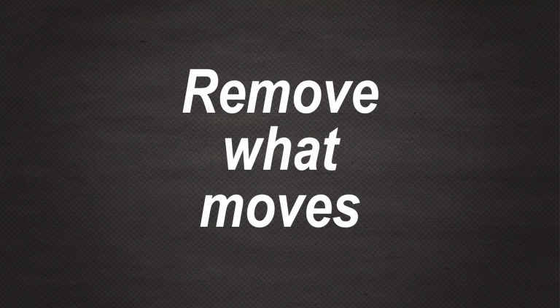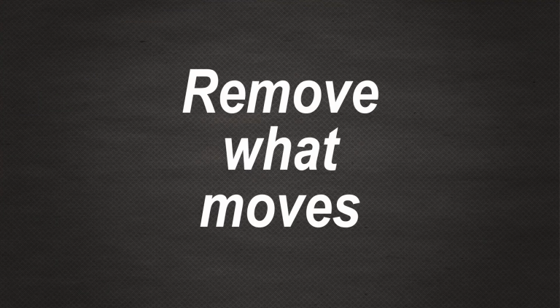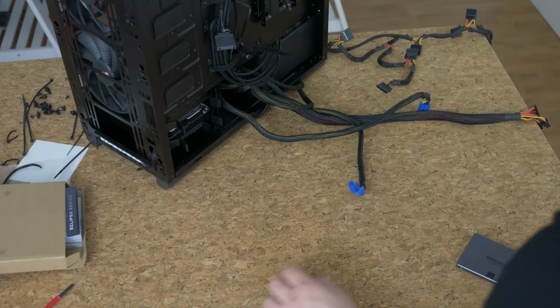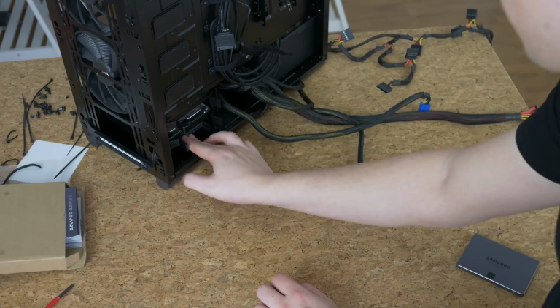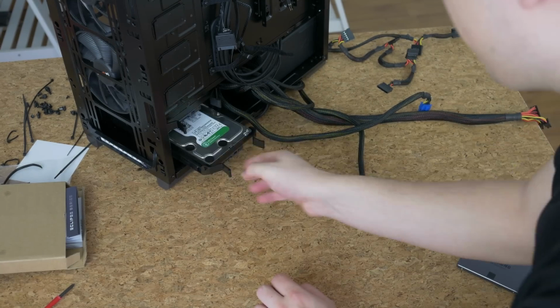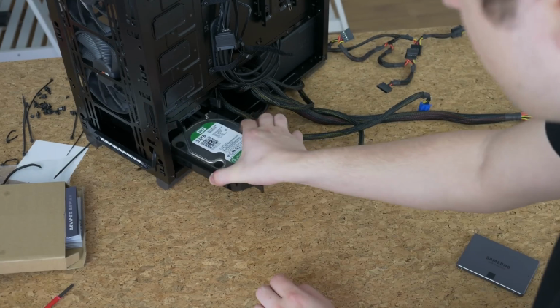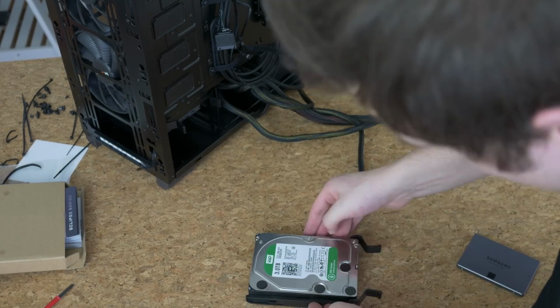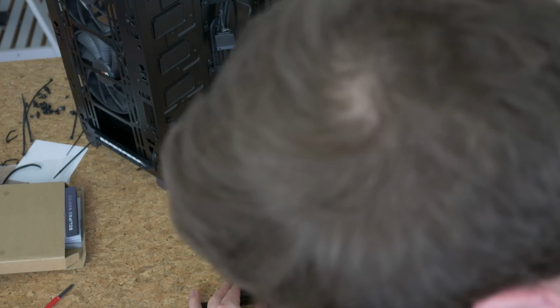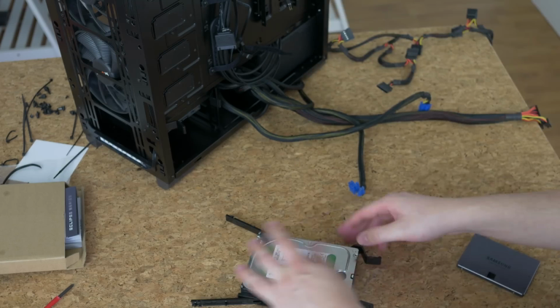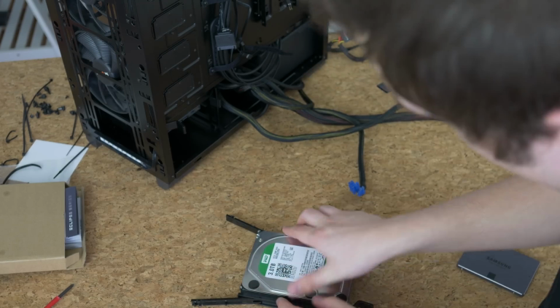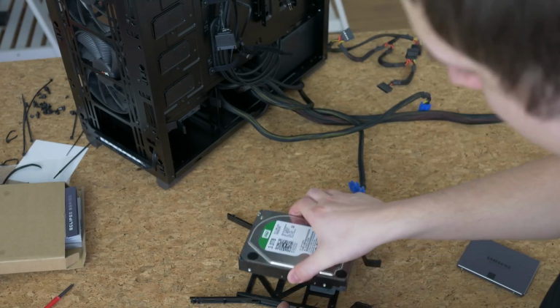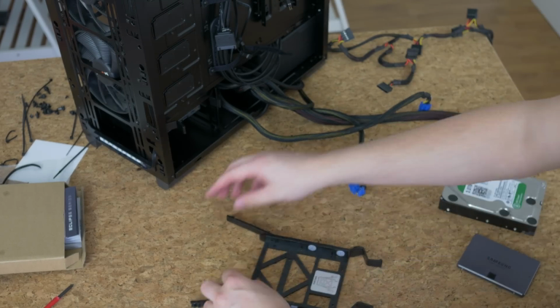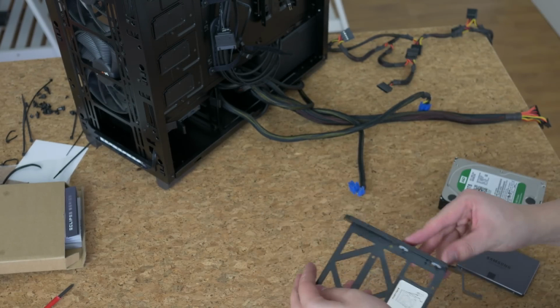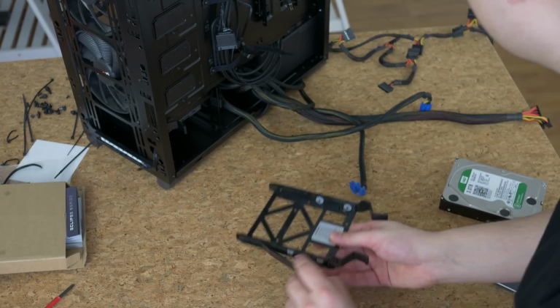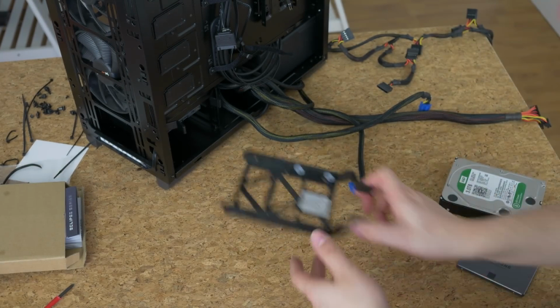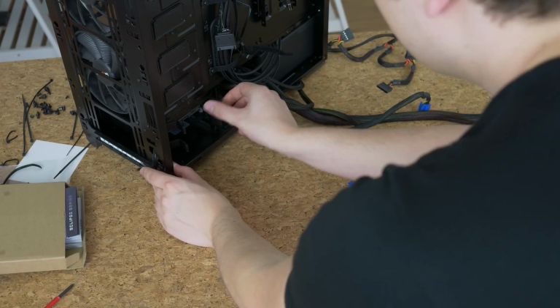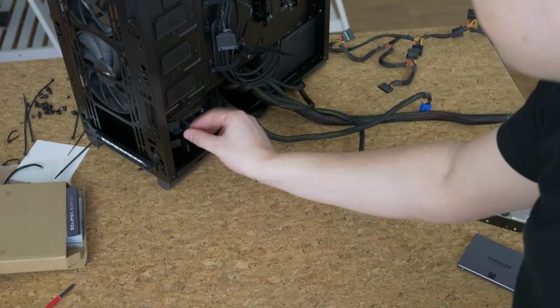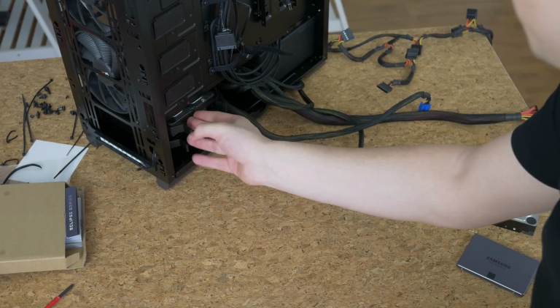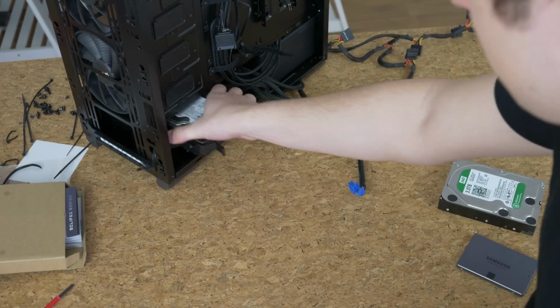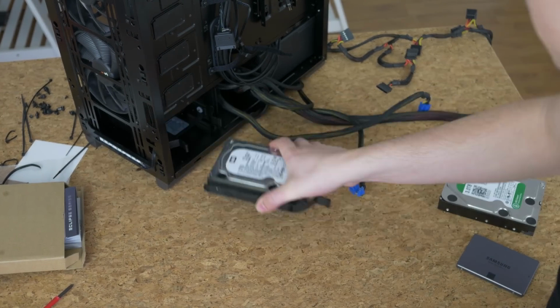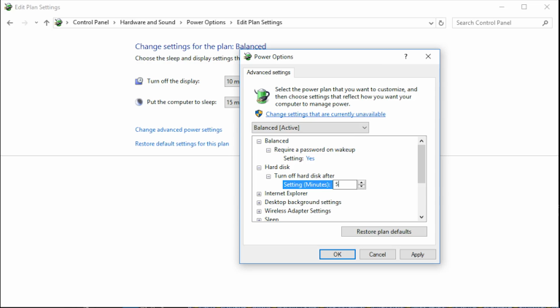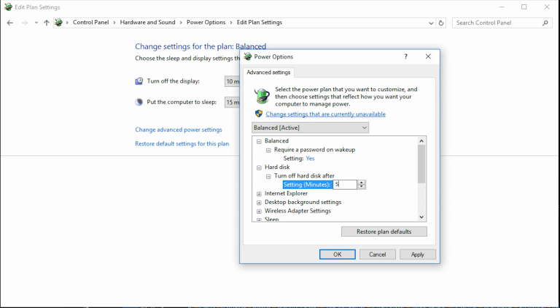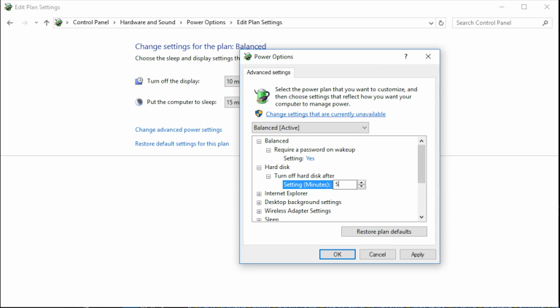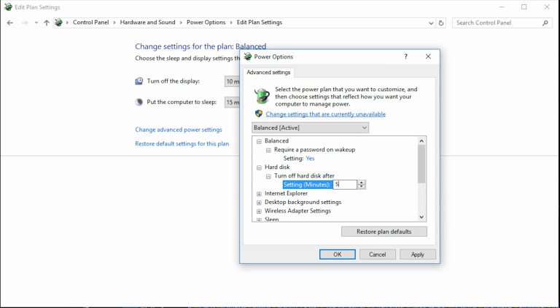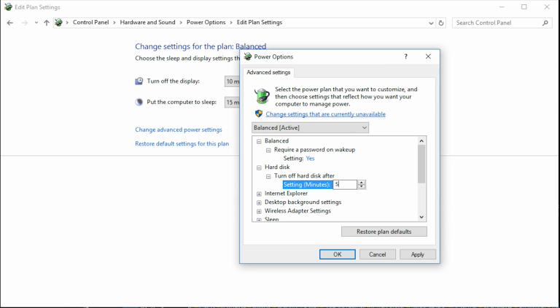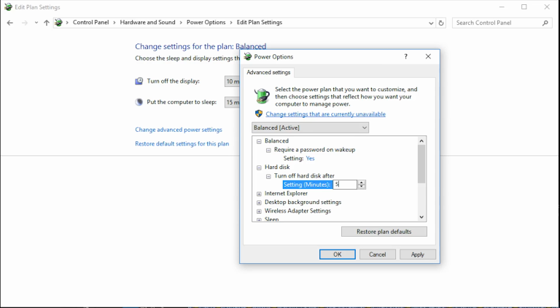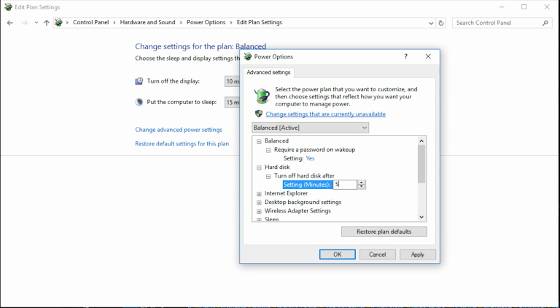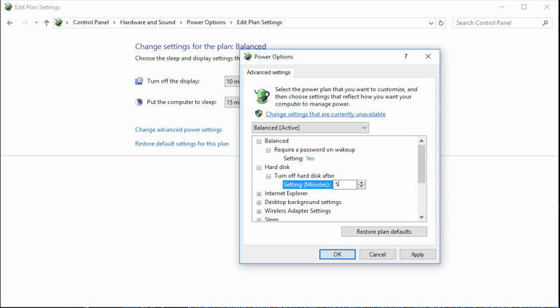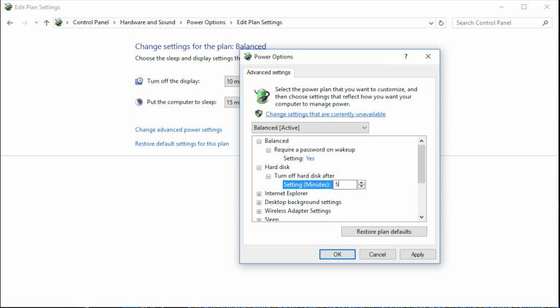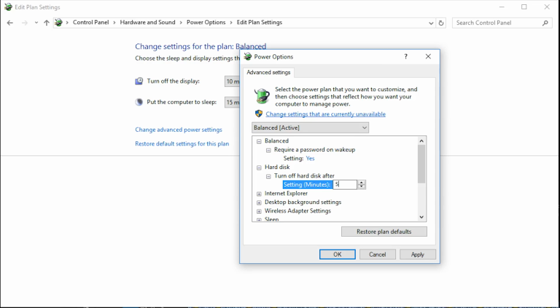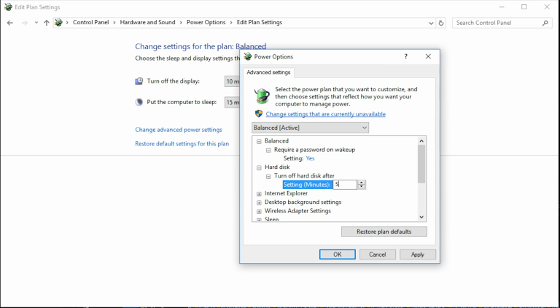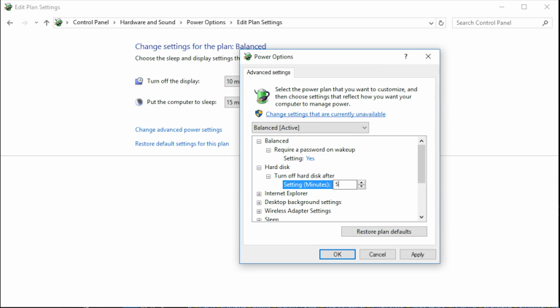Other than fans, your PC has moving parts like hard drives and optical drives. Make sure these are not spinning when you don't use them. To put a hard drive to sleep, simply select this option in the energy settings, and to avoid annoying optical drive spin-ups, take the disc out or just remove the drive altogether.